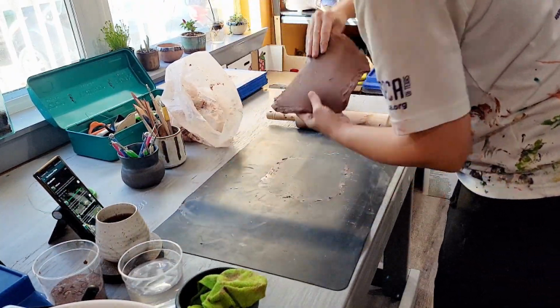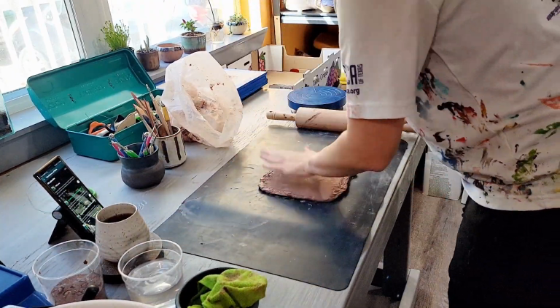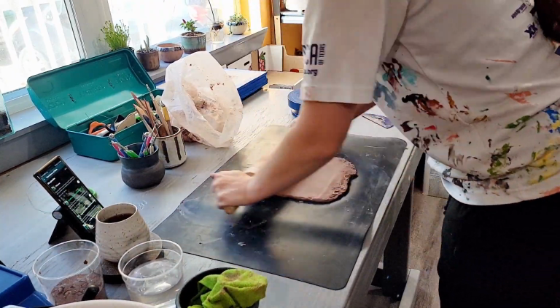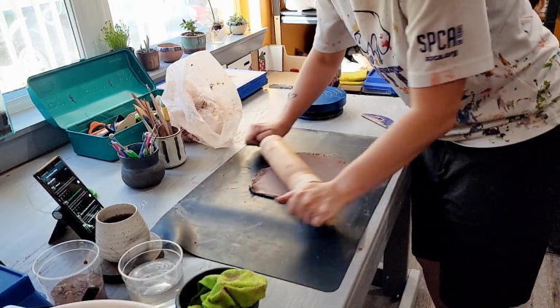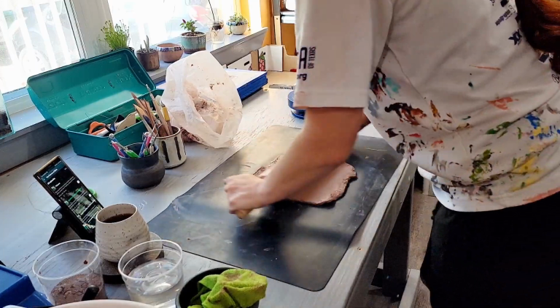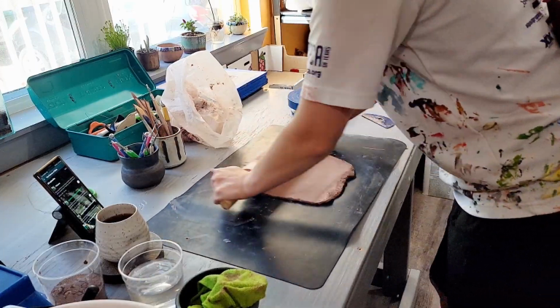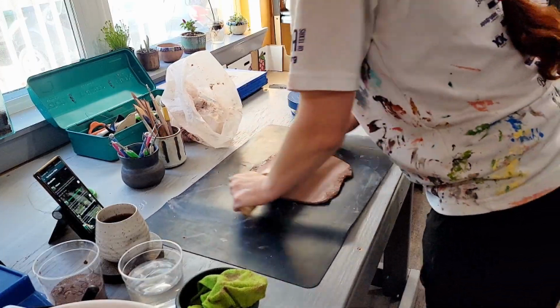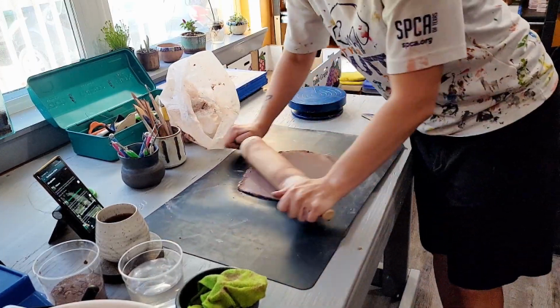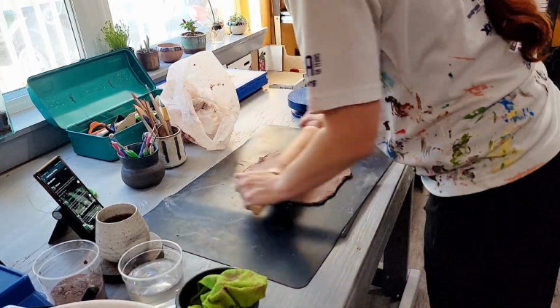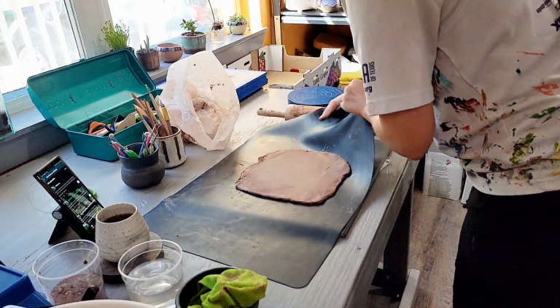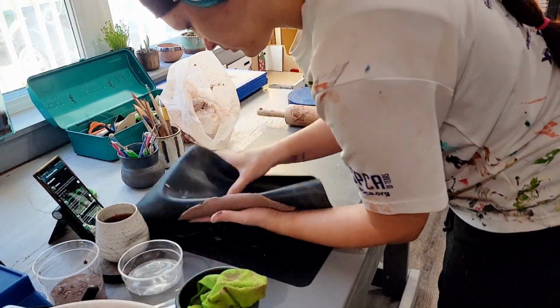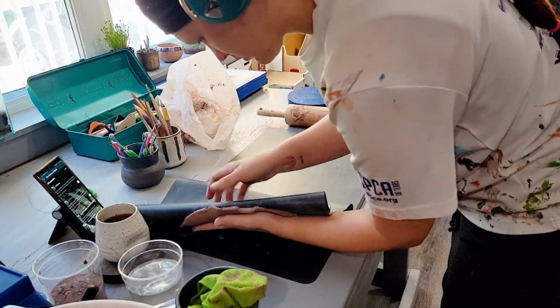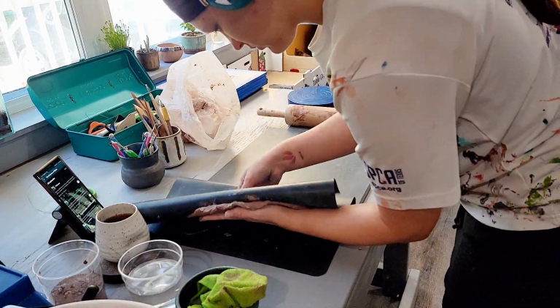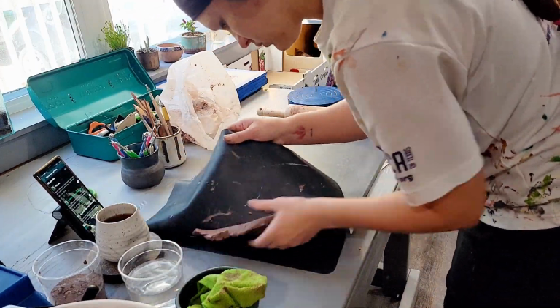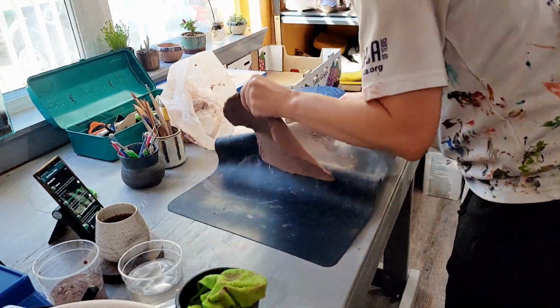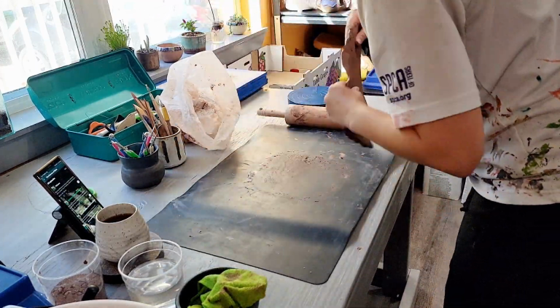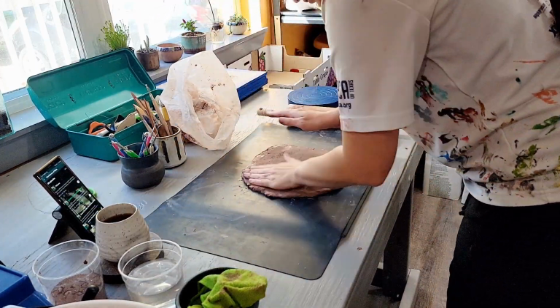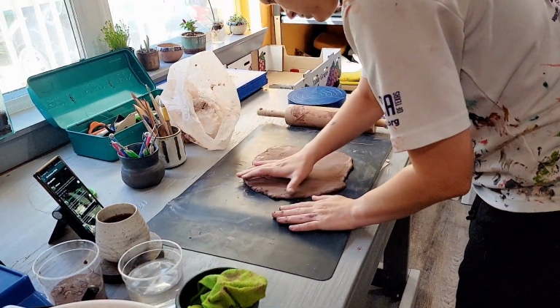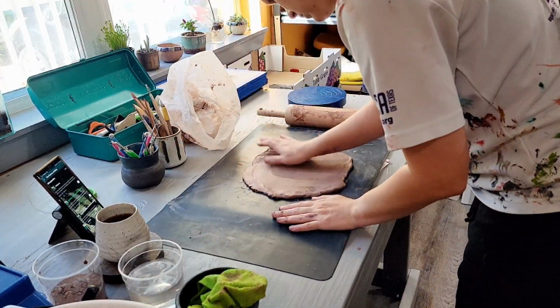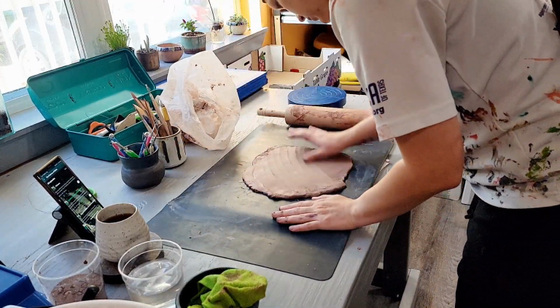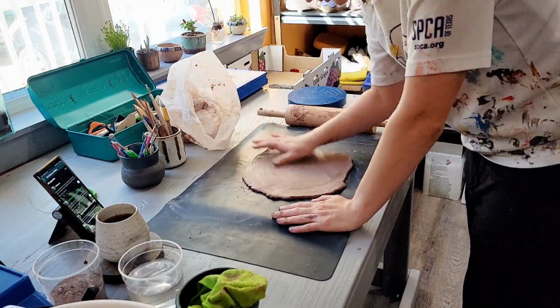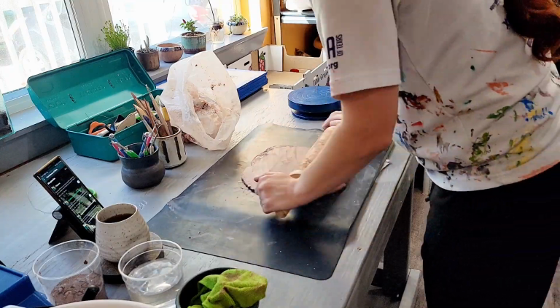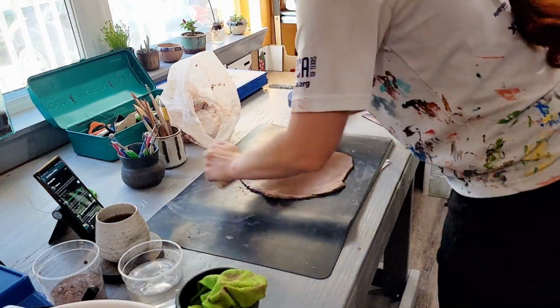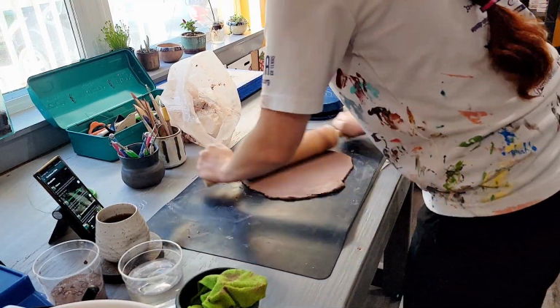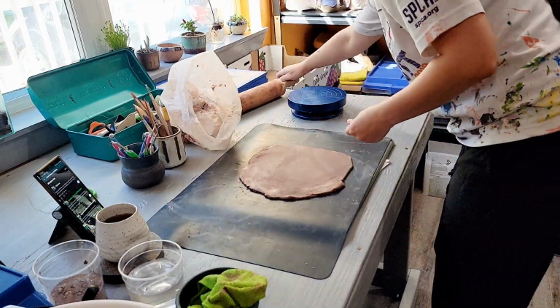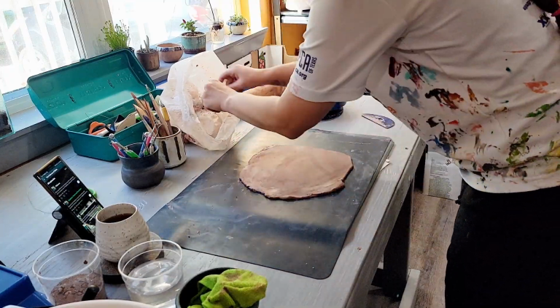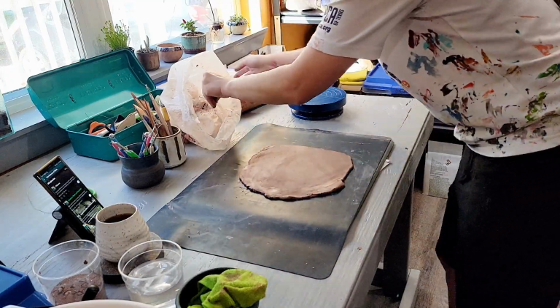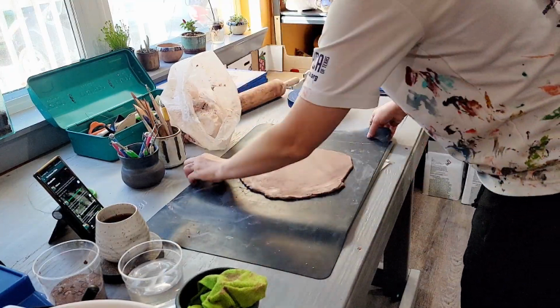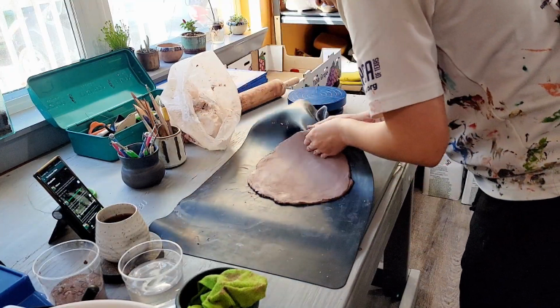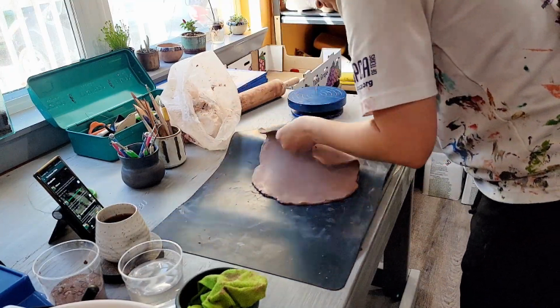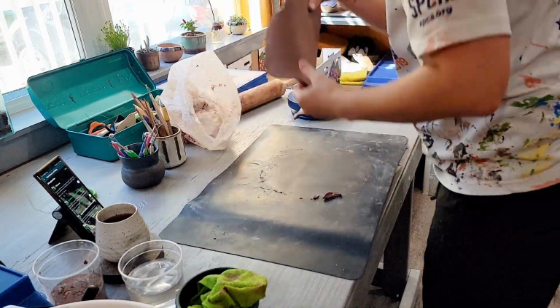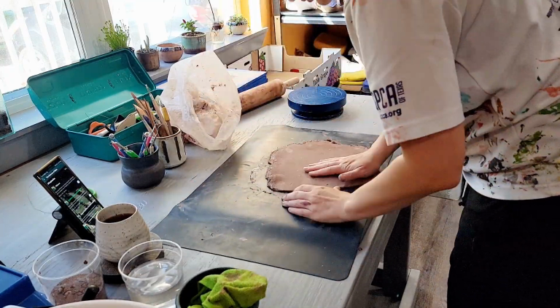This one I sculpted for this video actually cracked in the kiln — sad day — but her sister is going to stand in for the second half of the video, so no worries.